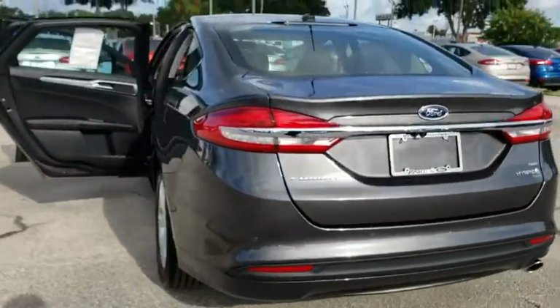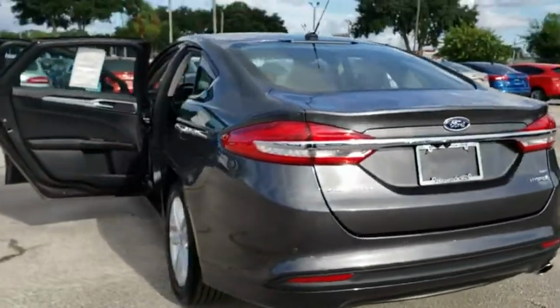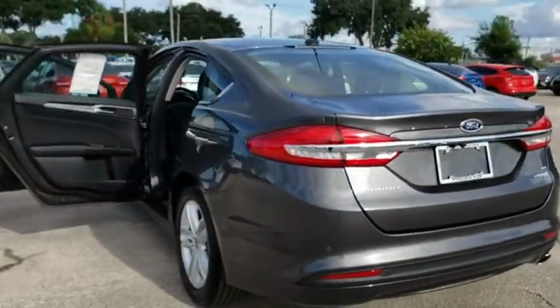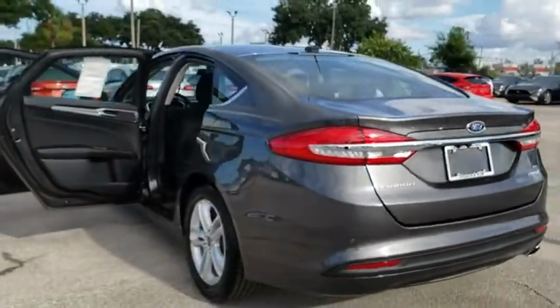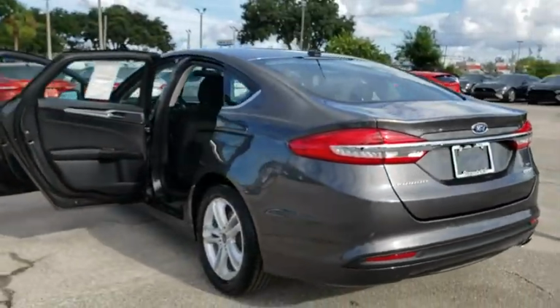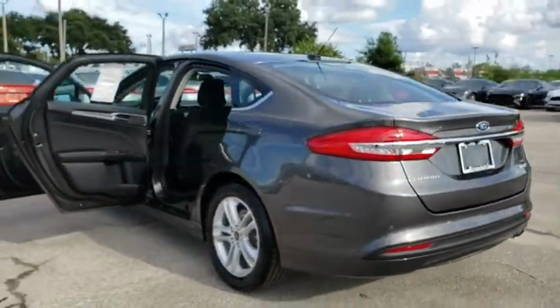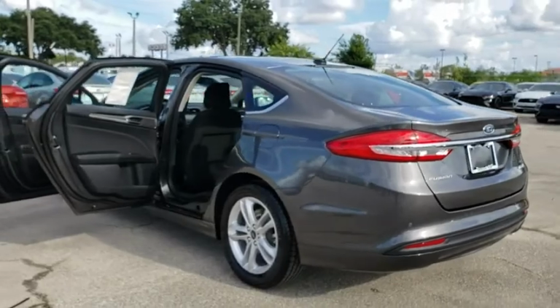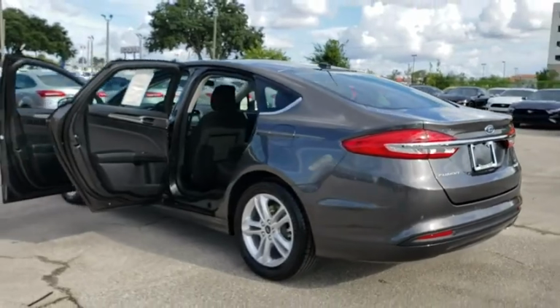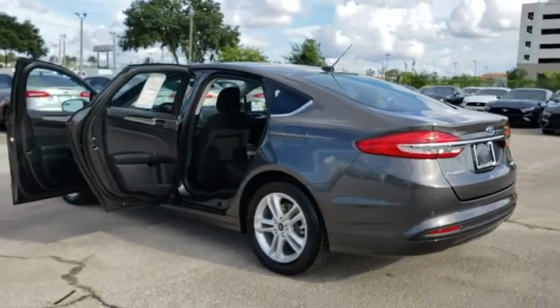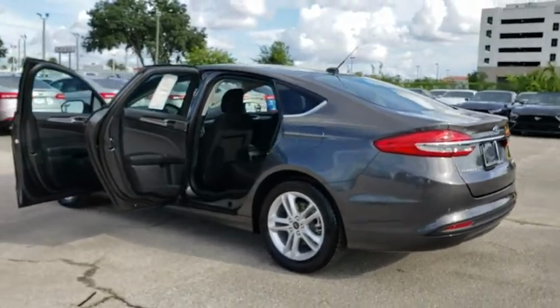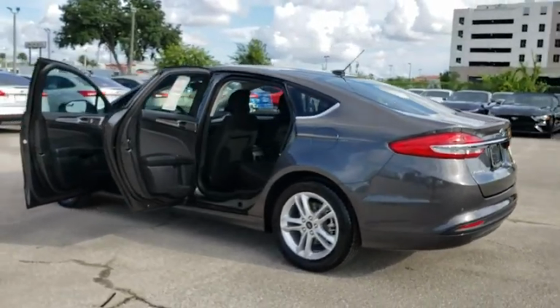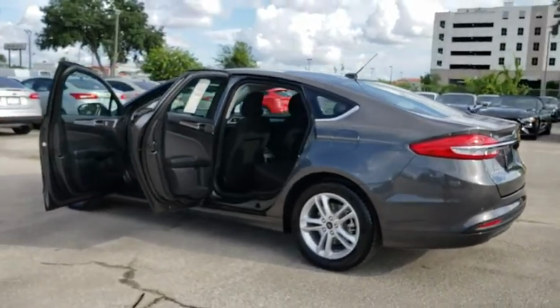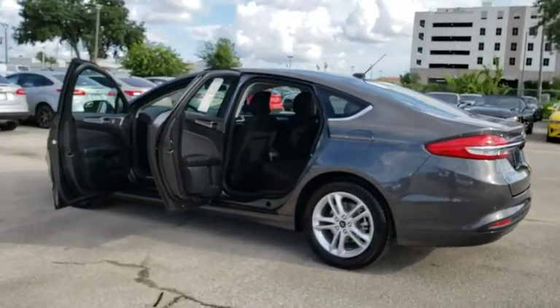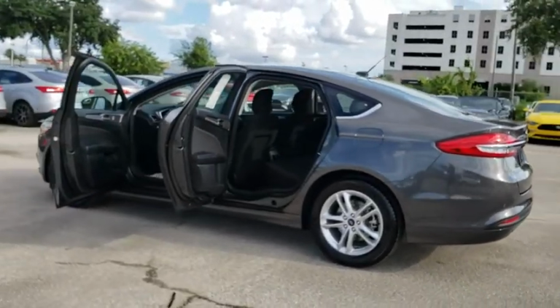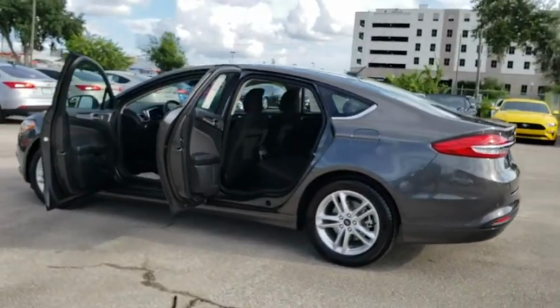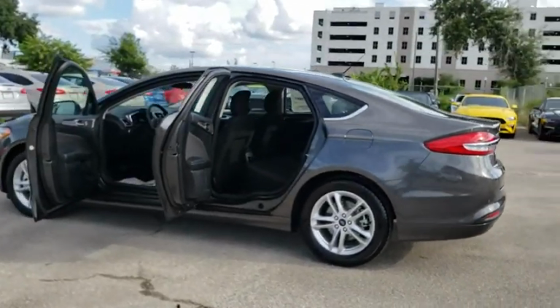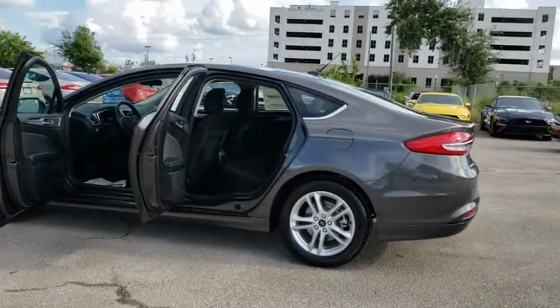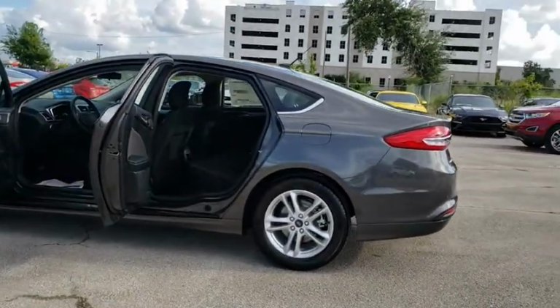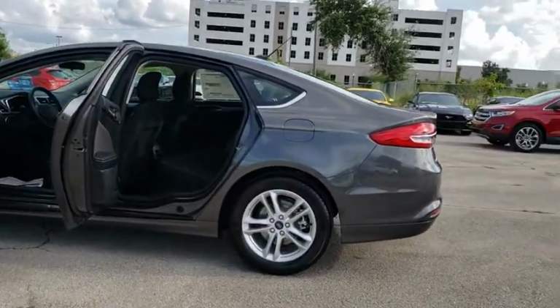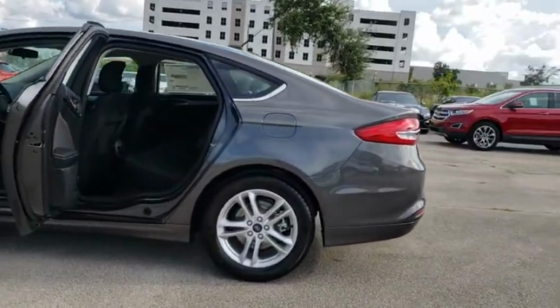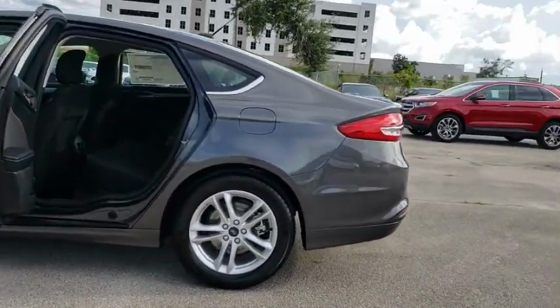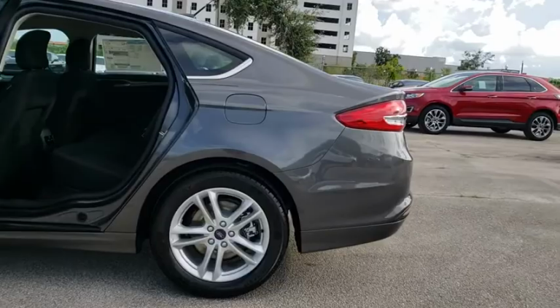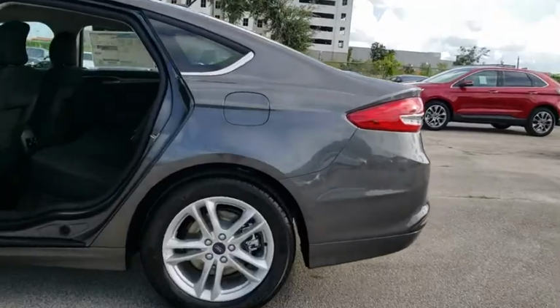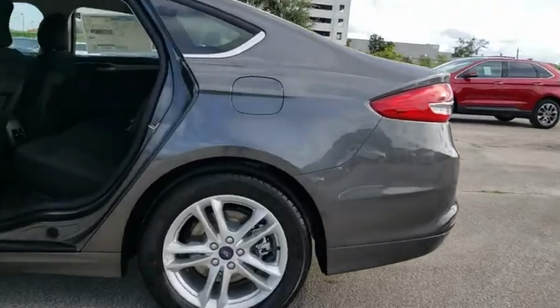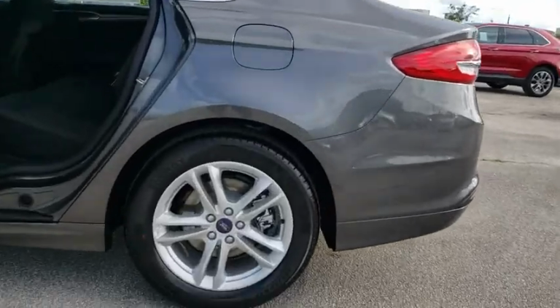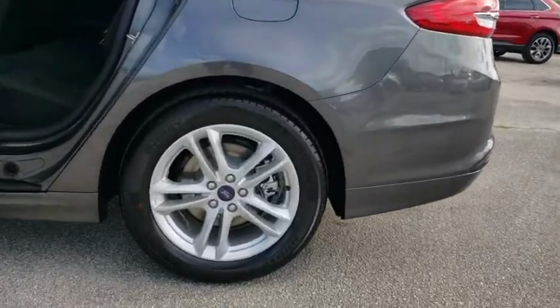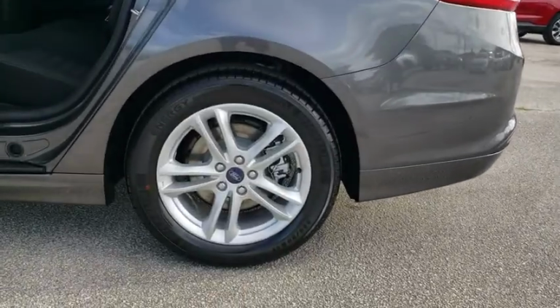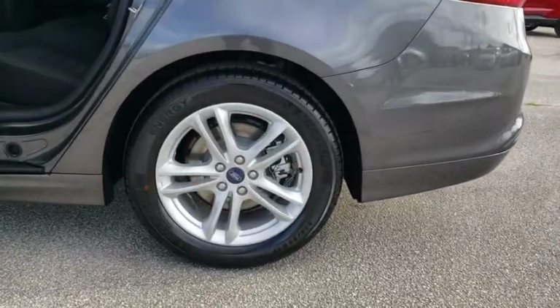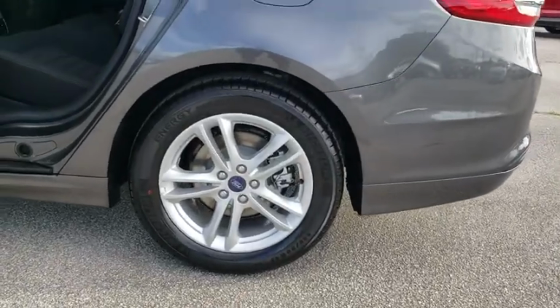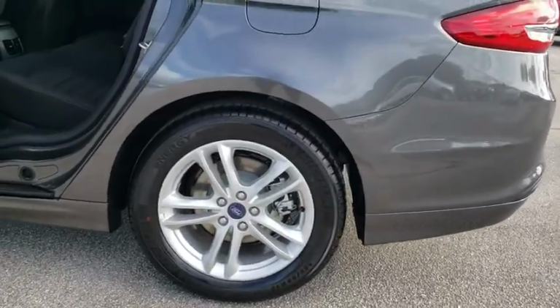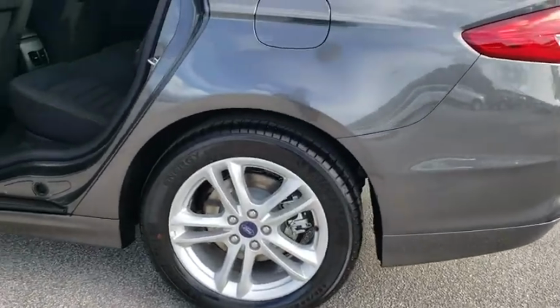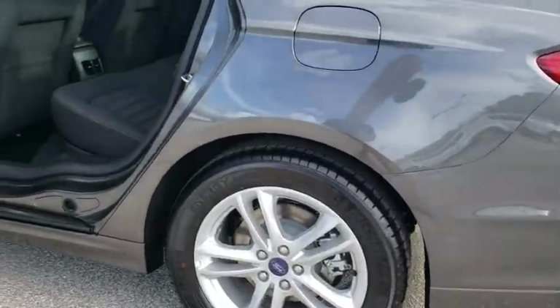Security system, trip computer, compass, overhead console, panic alarm, brake assist, tachometer, remote keyless entry, driver vanity mirror, power driver's seat.